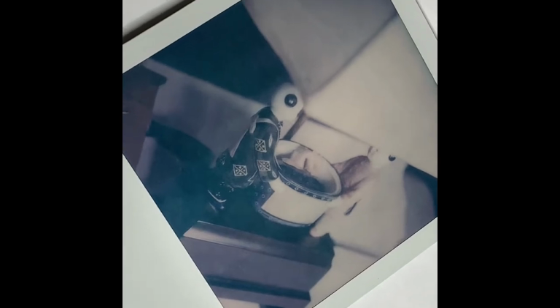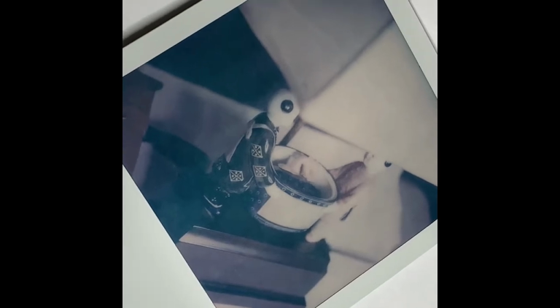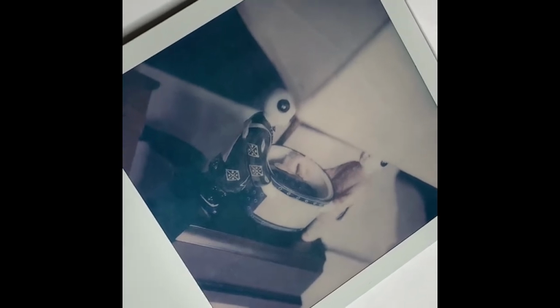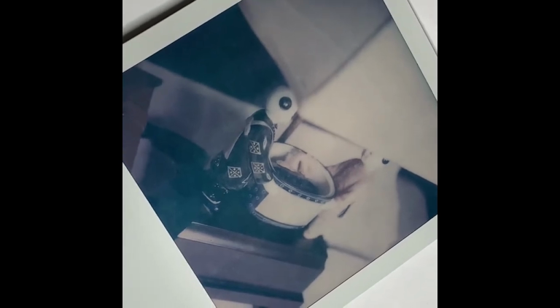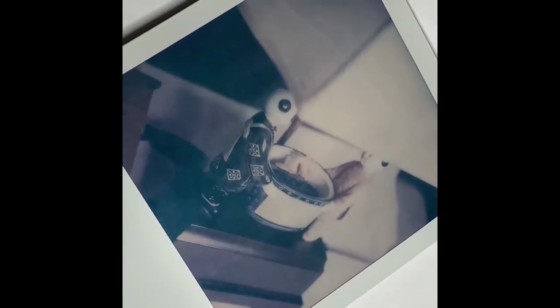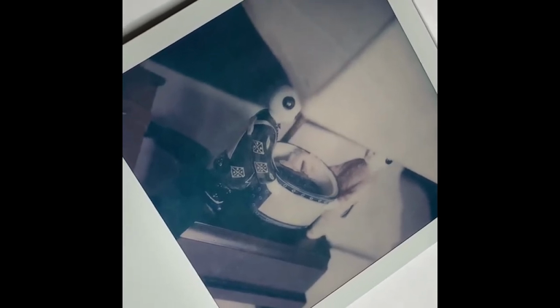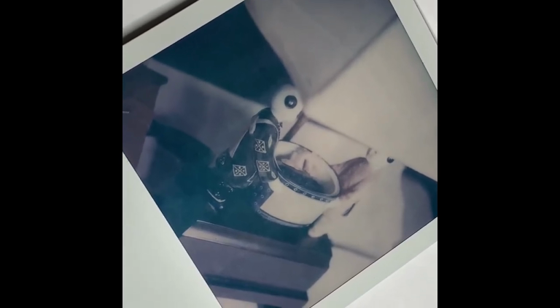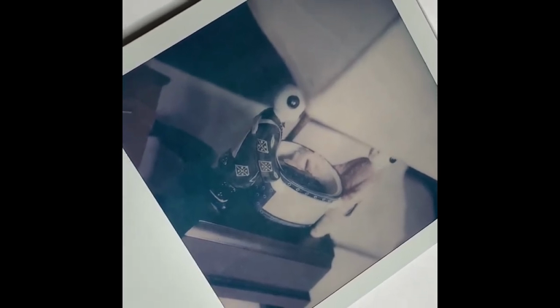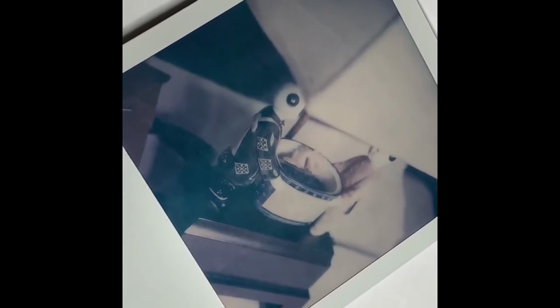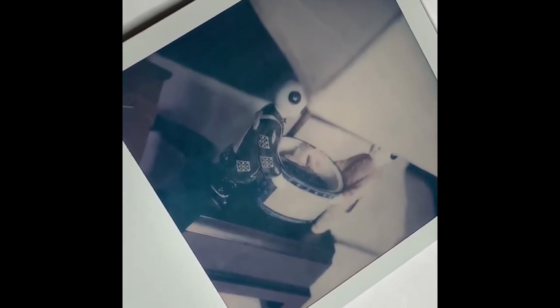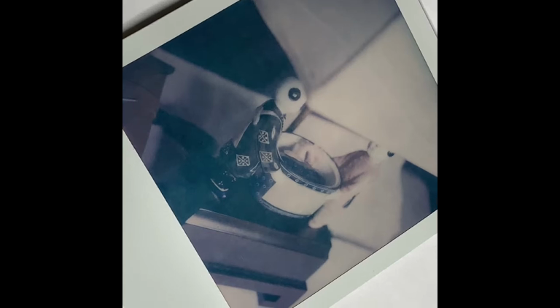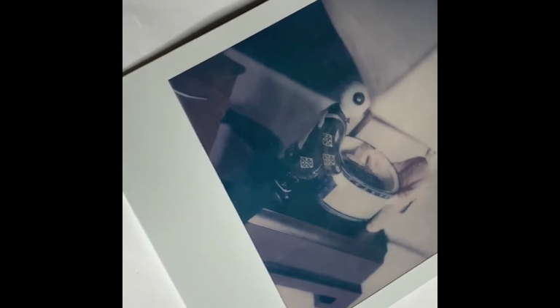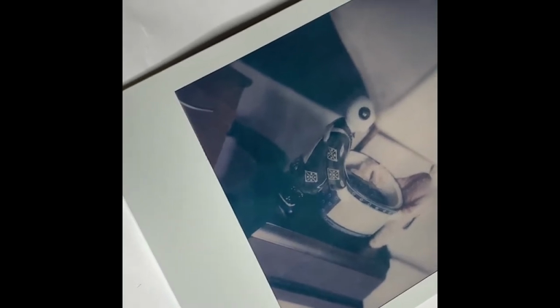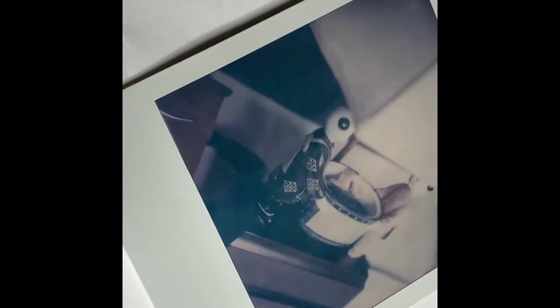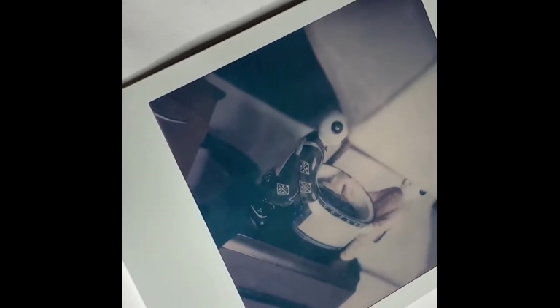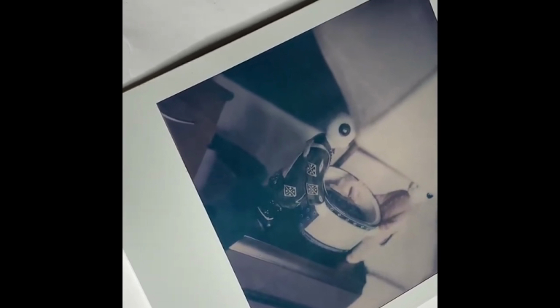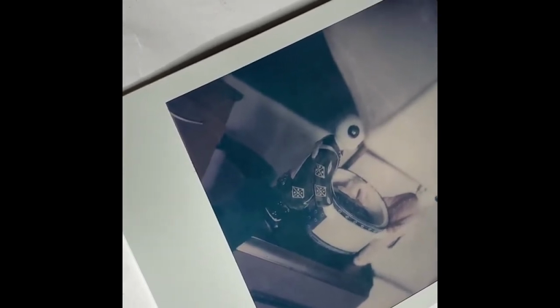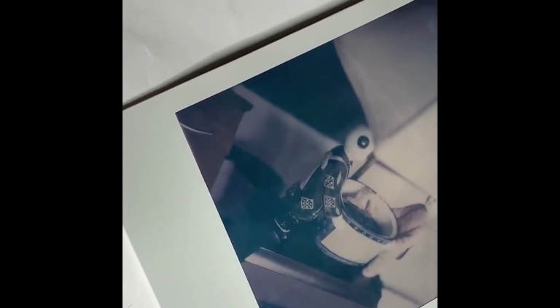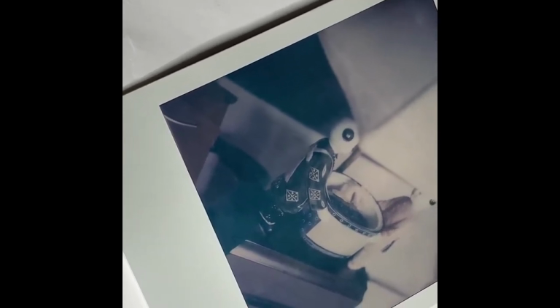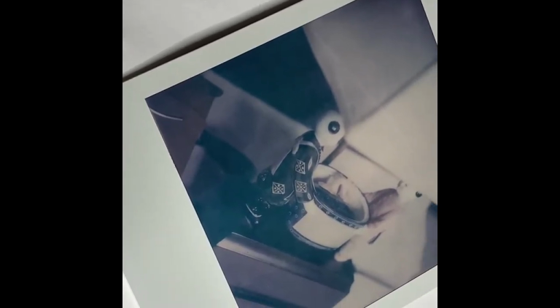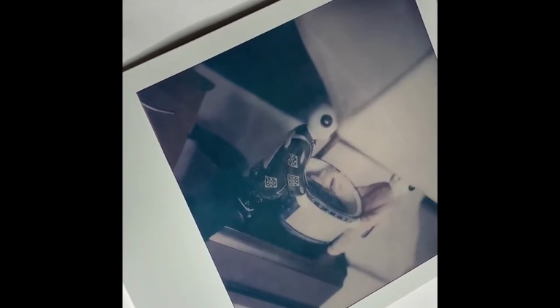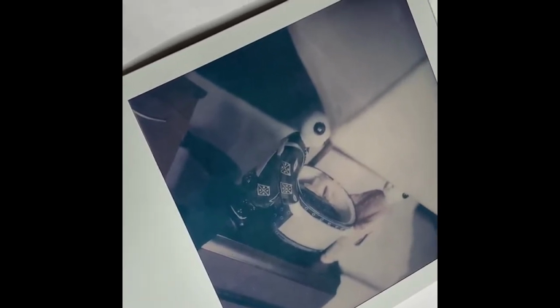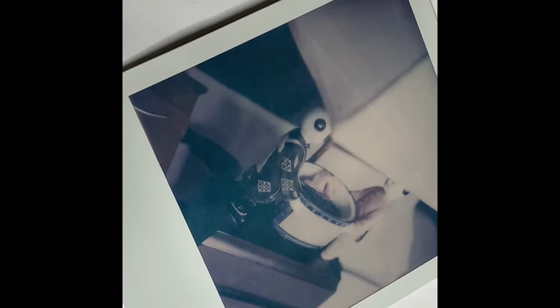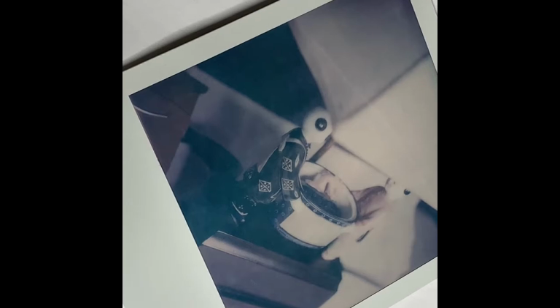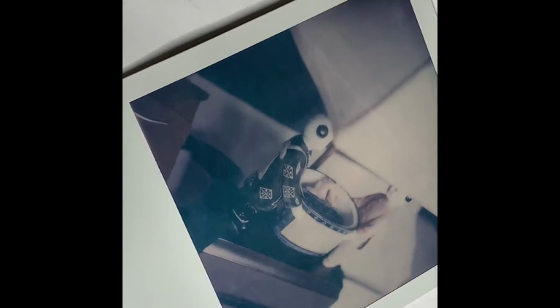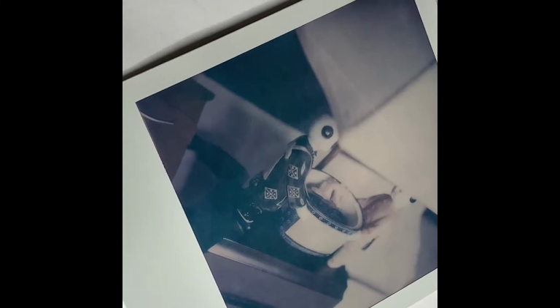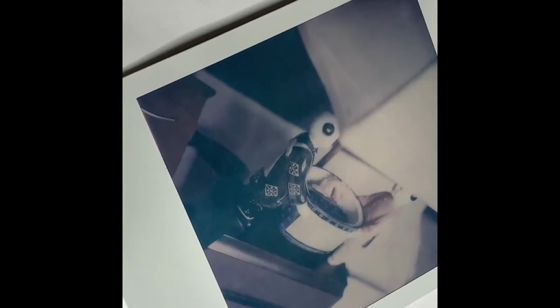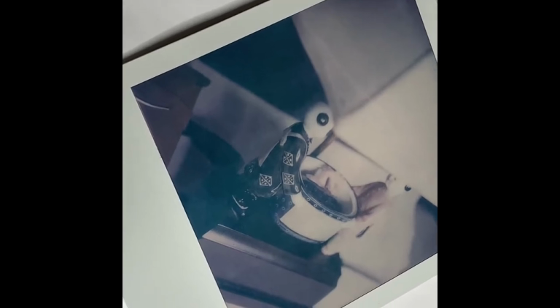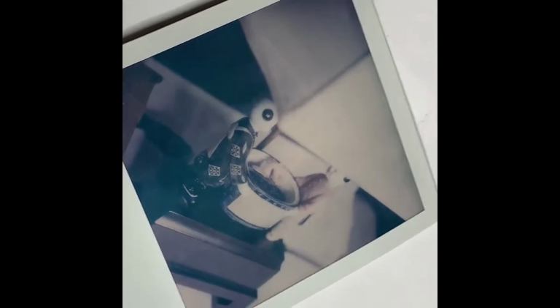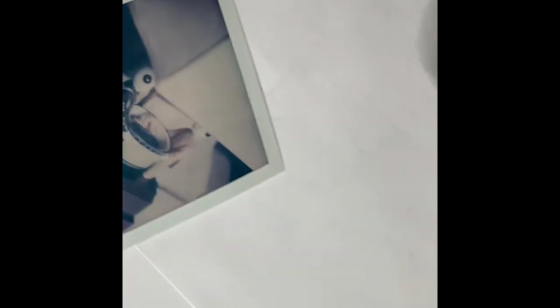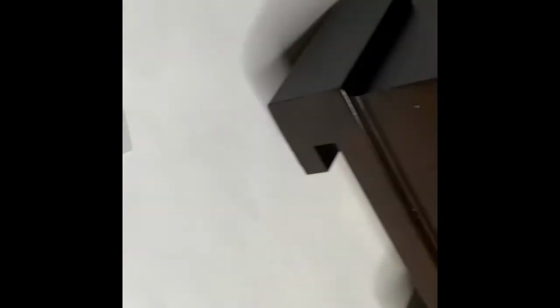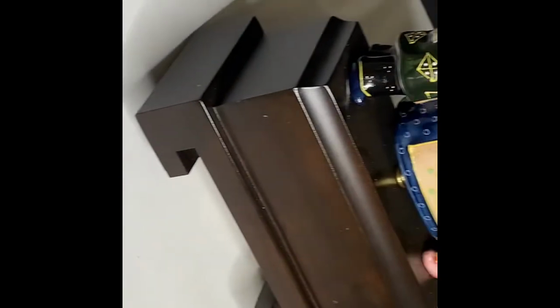The colors are not the best but I think that's what's expected with this camera. Maybe my film's a little bit older so the colors don't stand out as much, but overall I'm happy with the result.